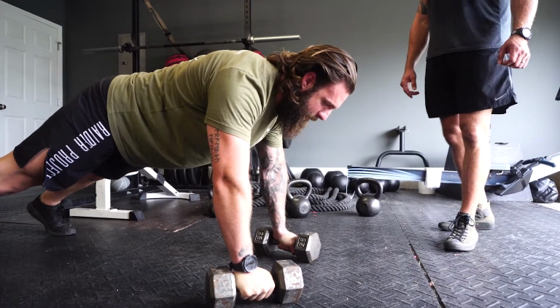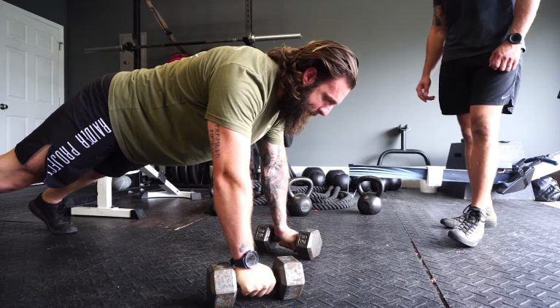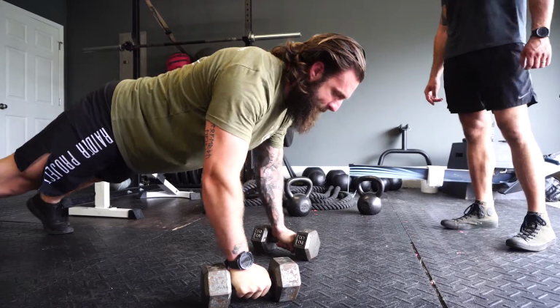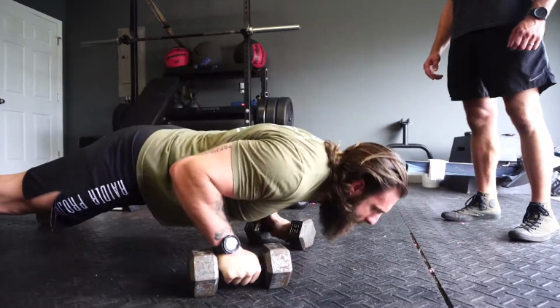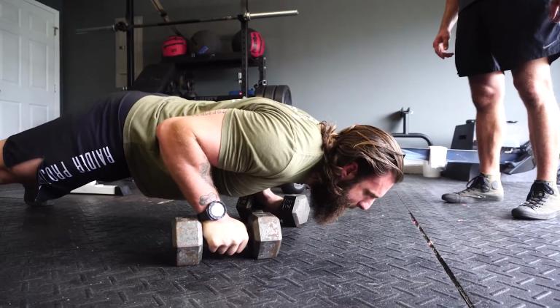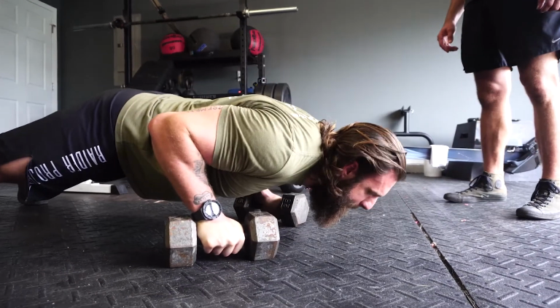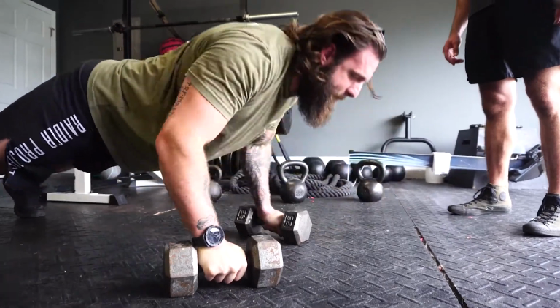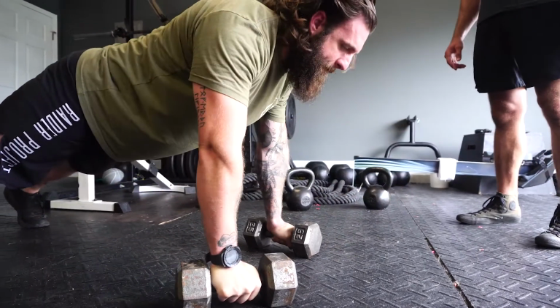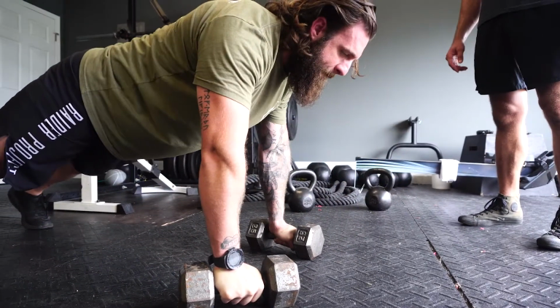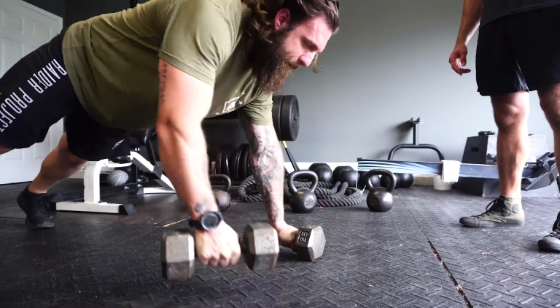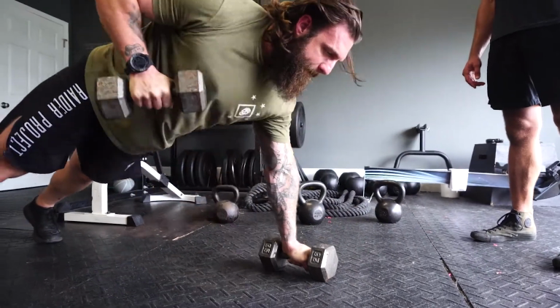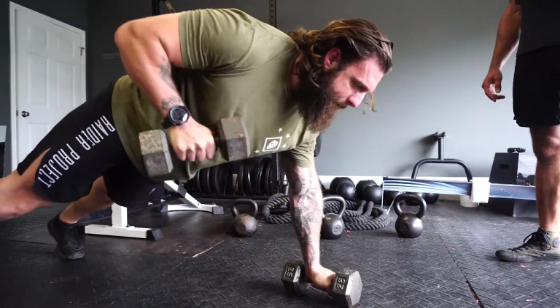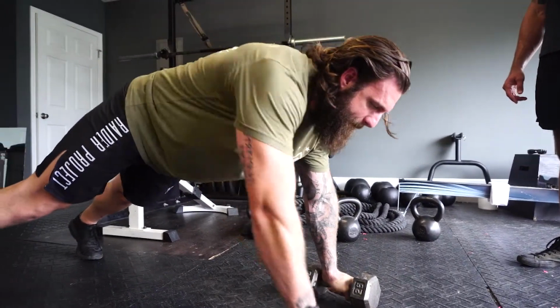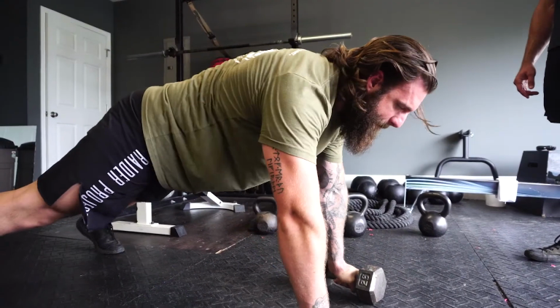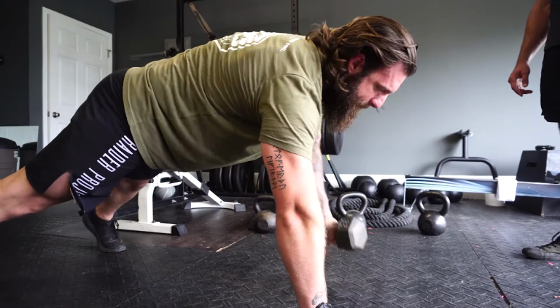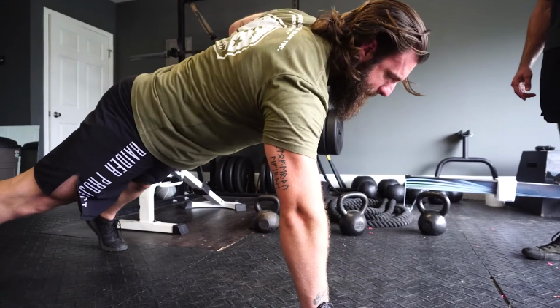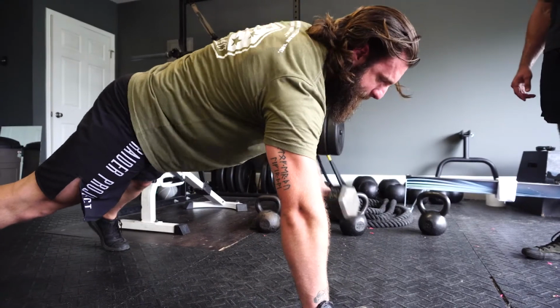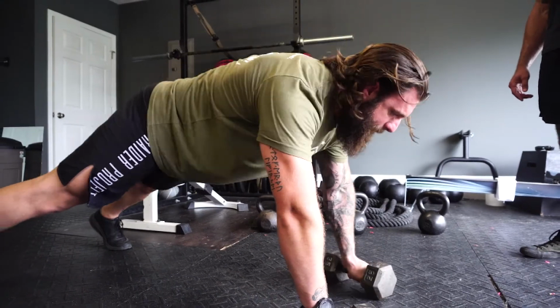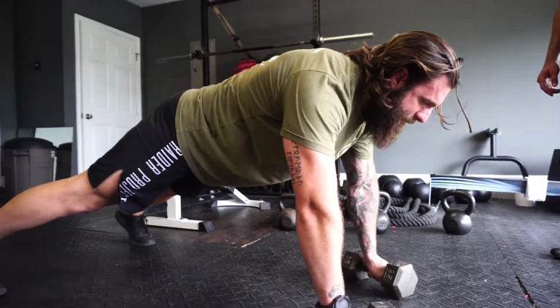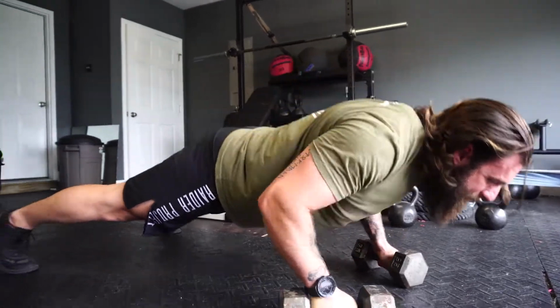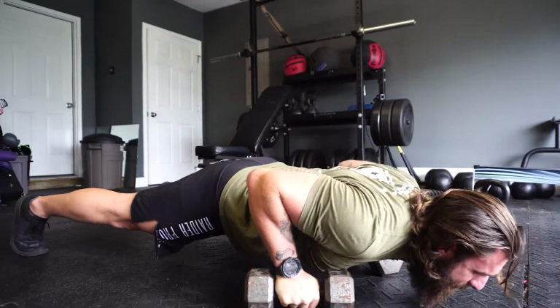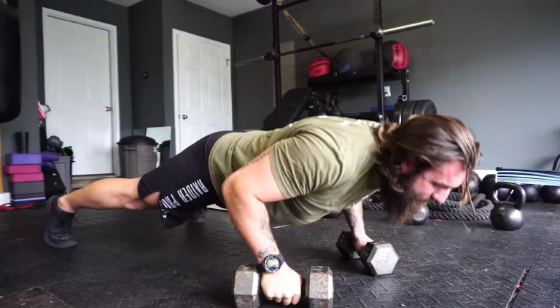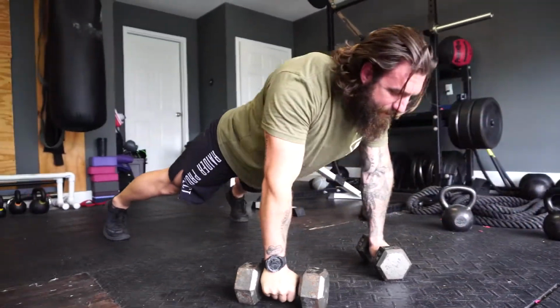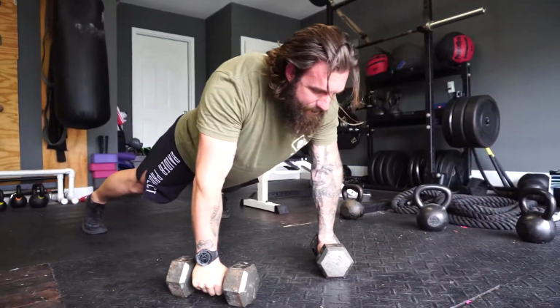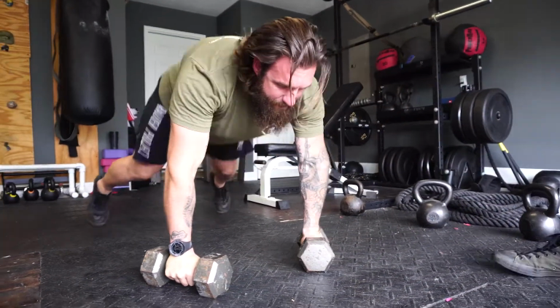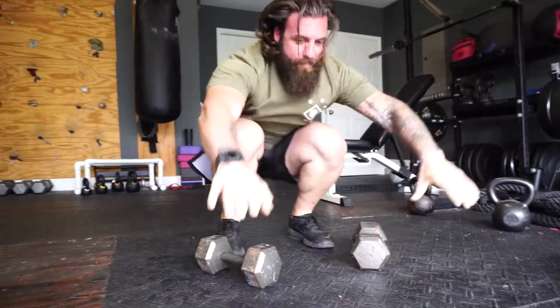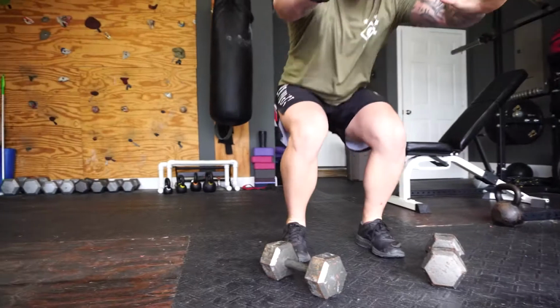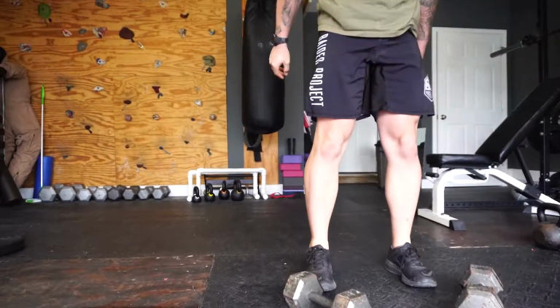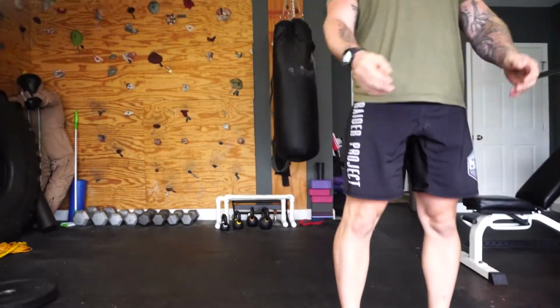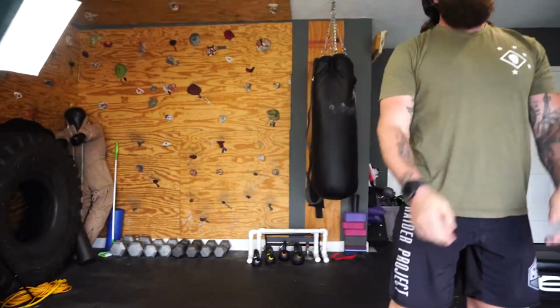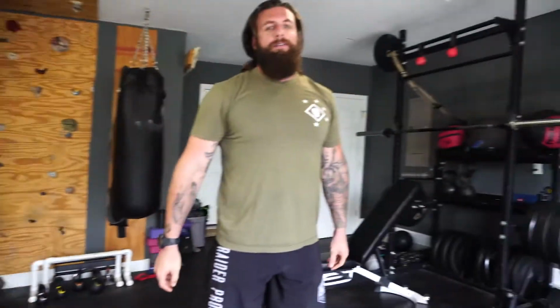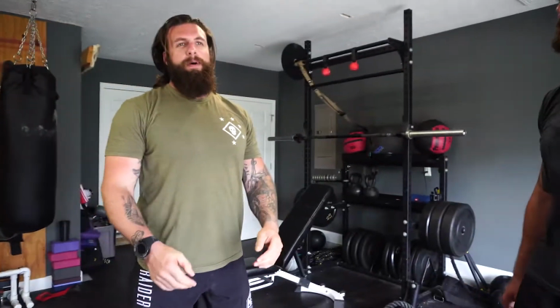You're going to do a push-up, come up, and then row with the right, row with the left, then push-up. That consists of one rep. You will do many.